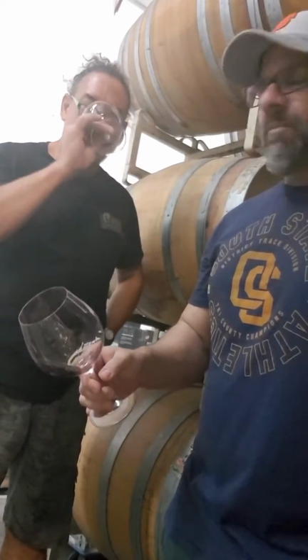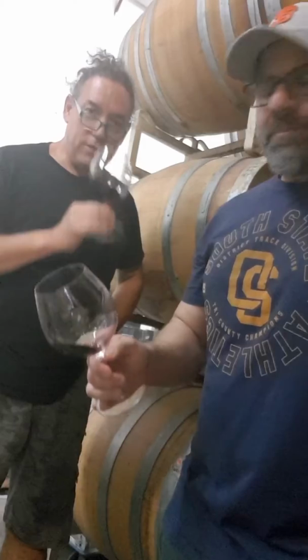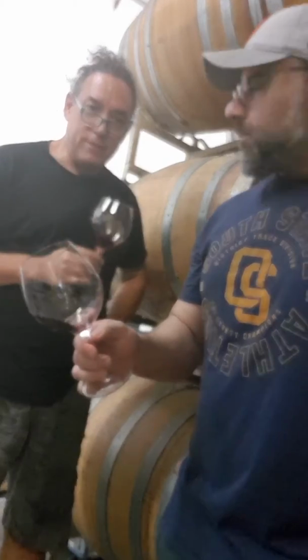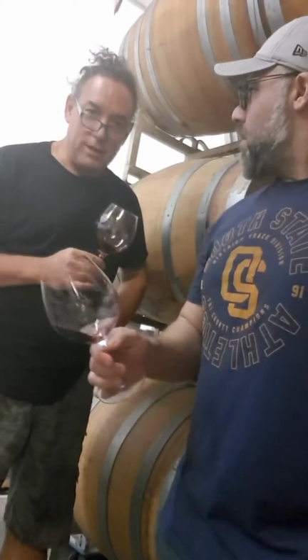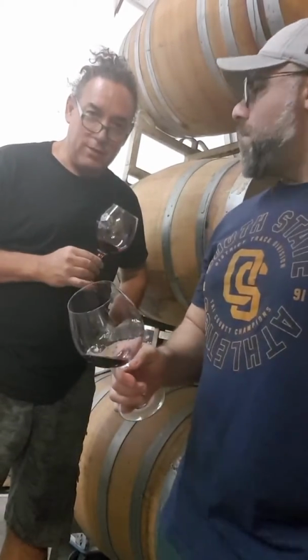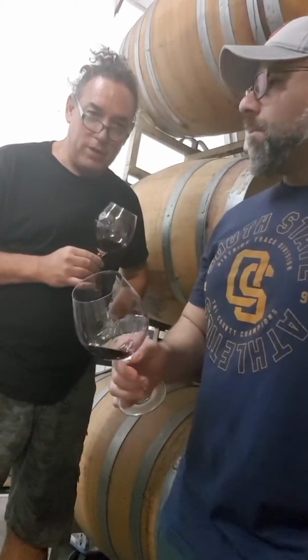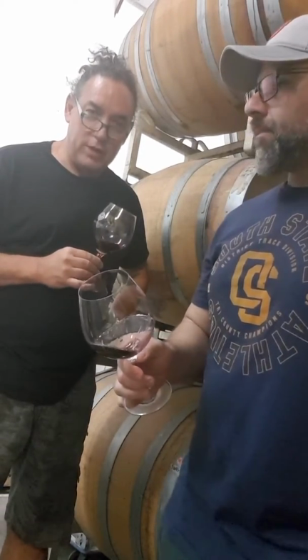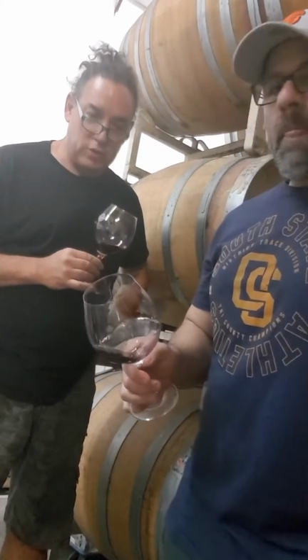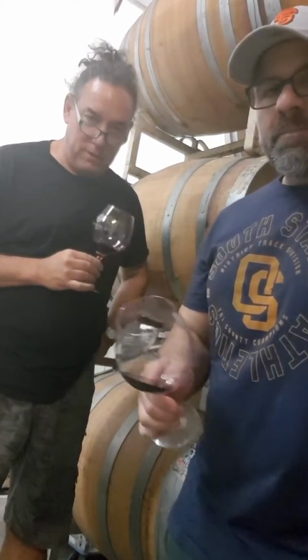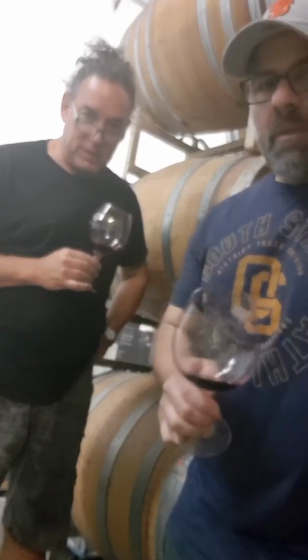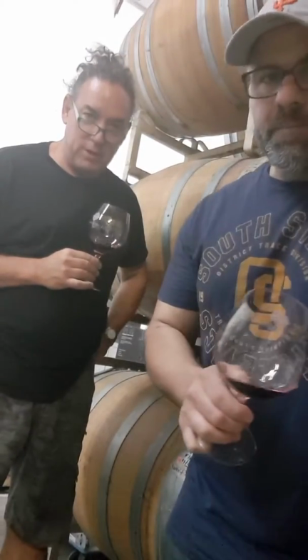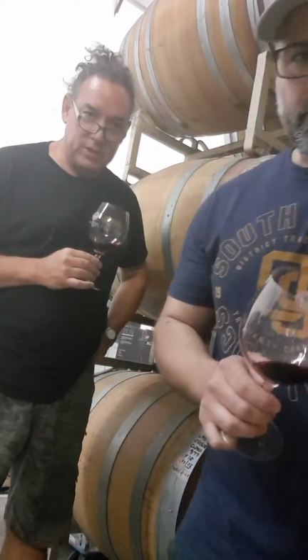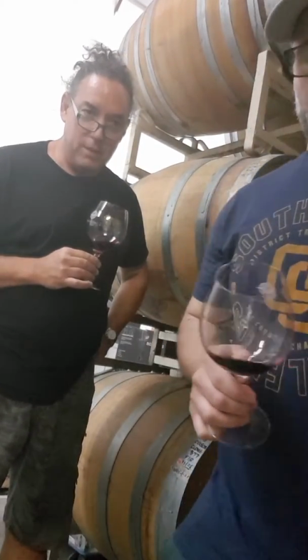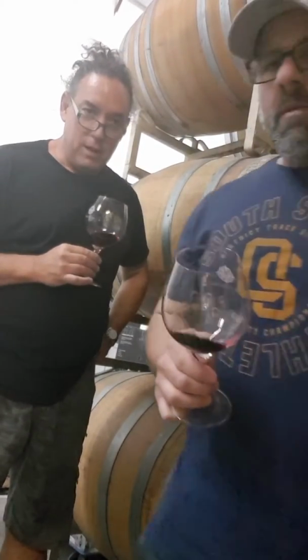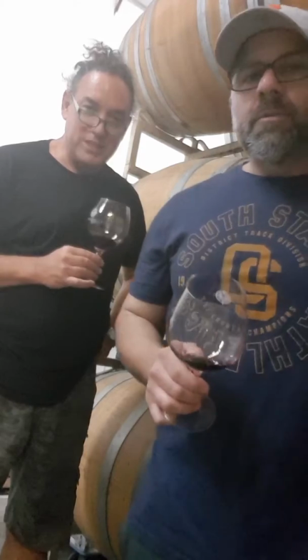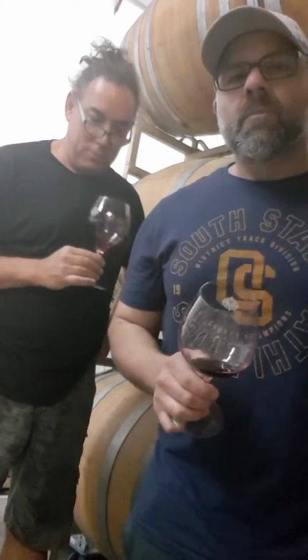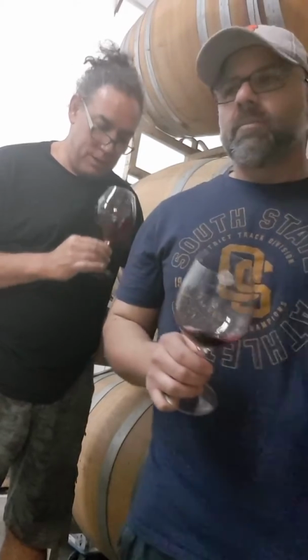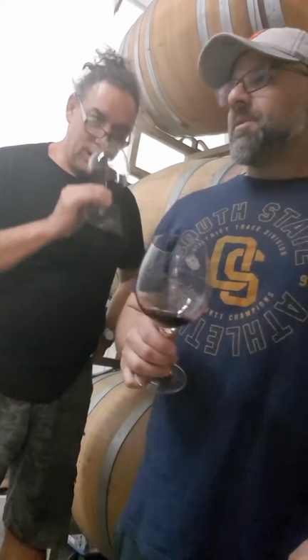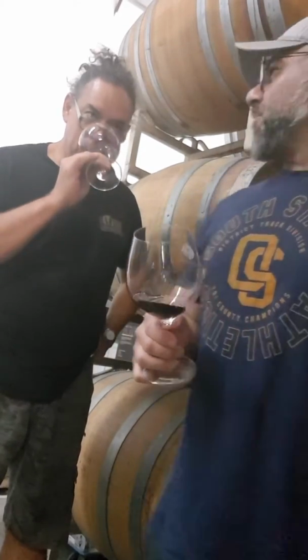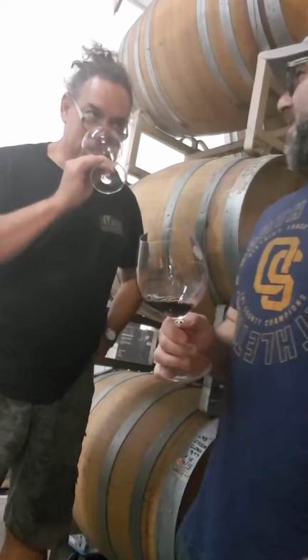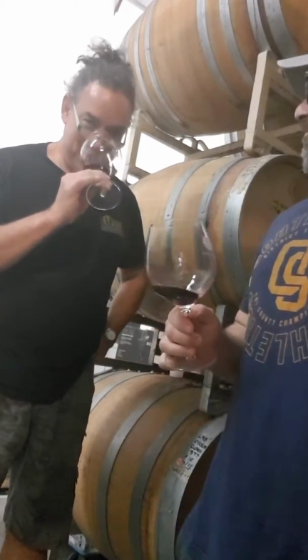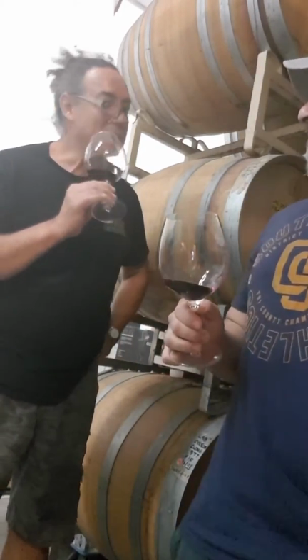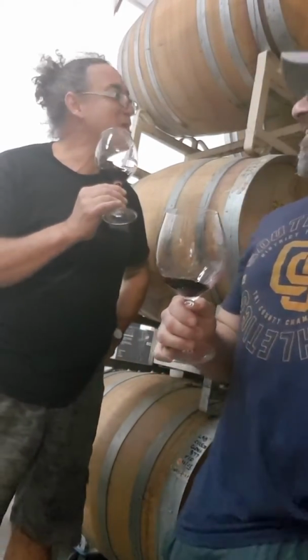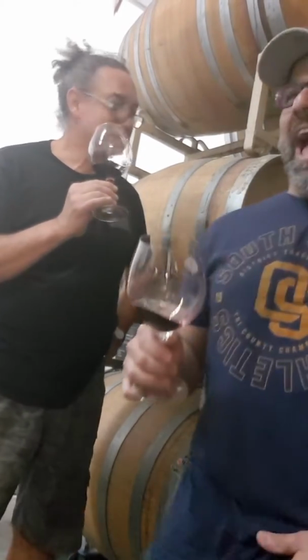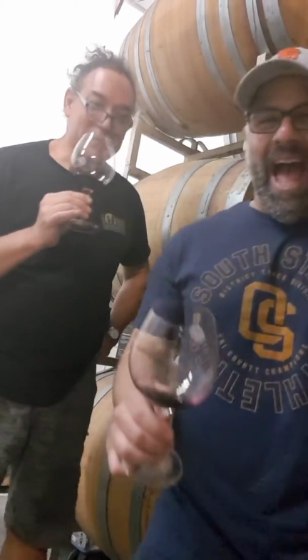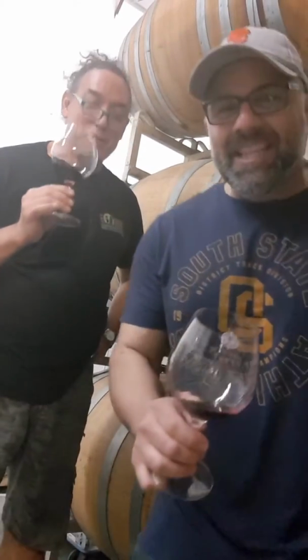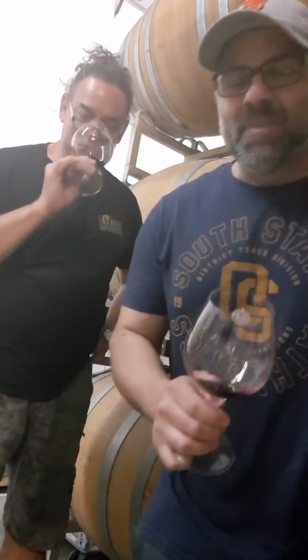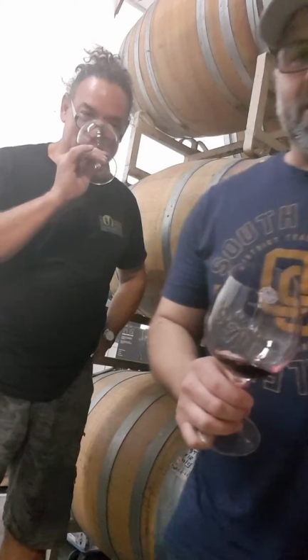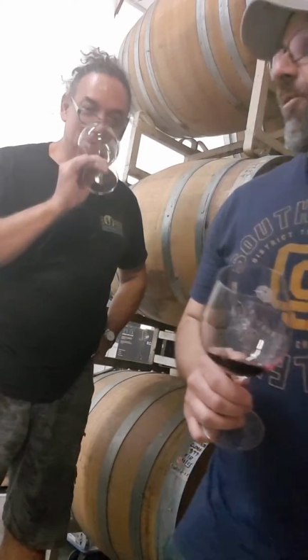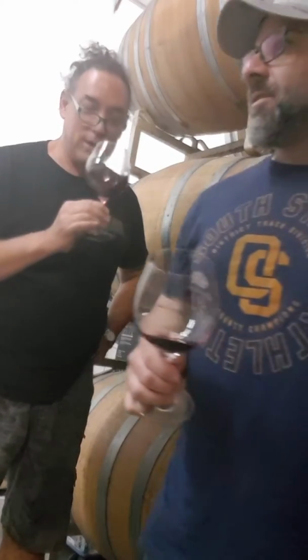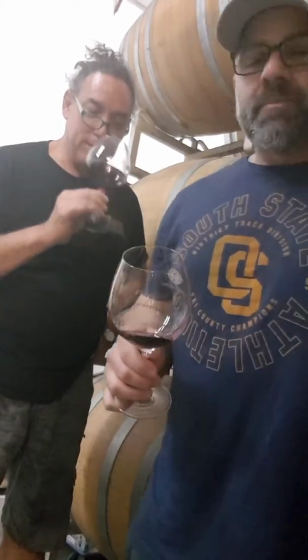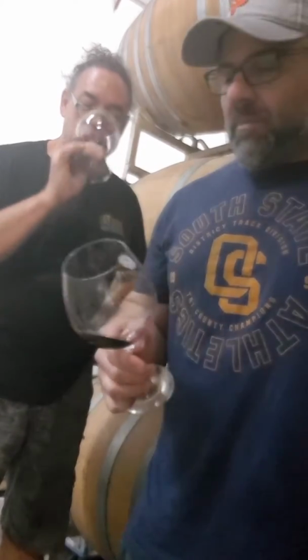Oddly enough, another good friend of mine, Greg Lynn, used to source the same Zinfandel with his Zito Family Wines label — Greg Lynn and Eric Colton.